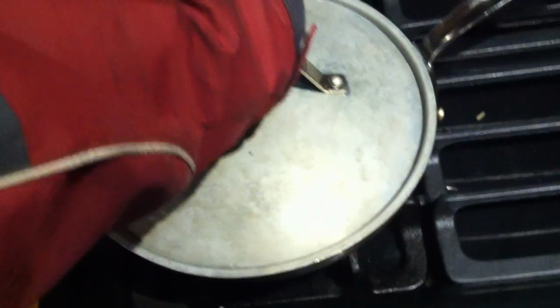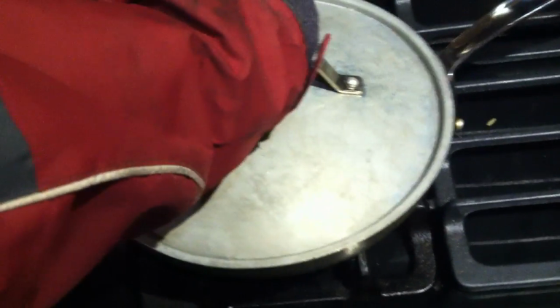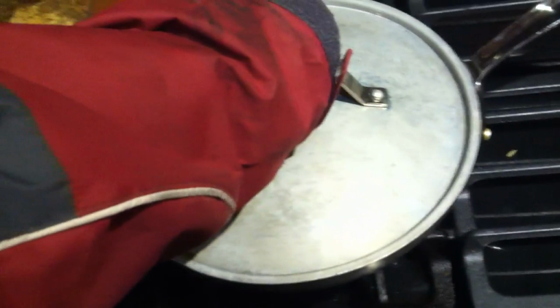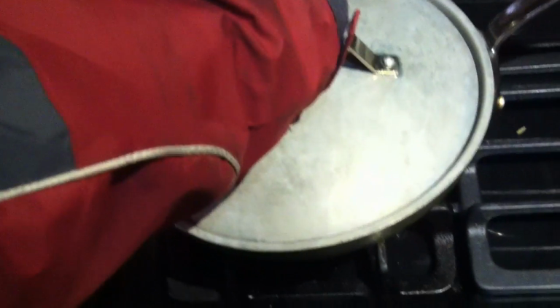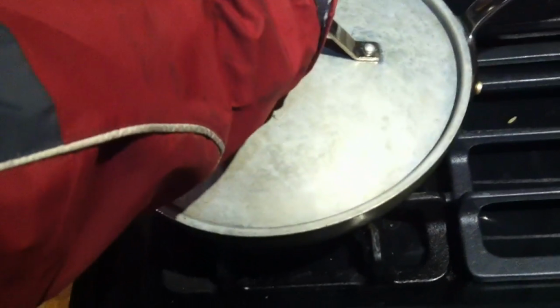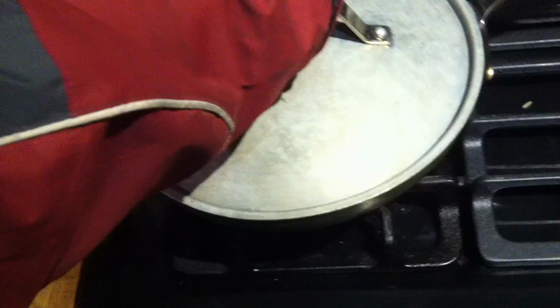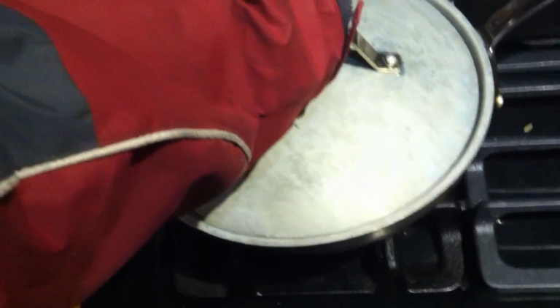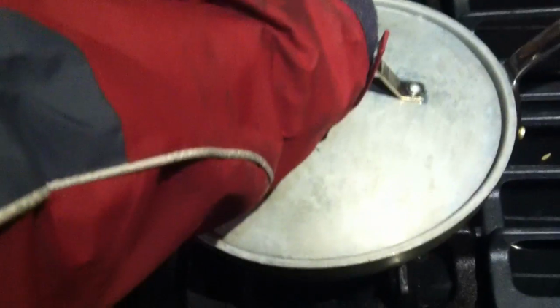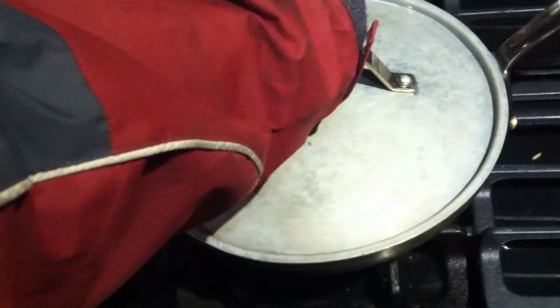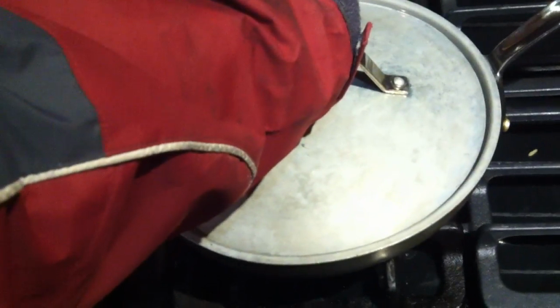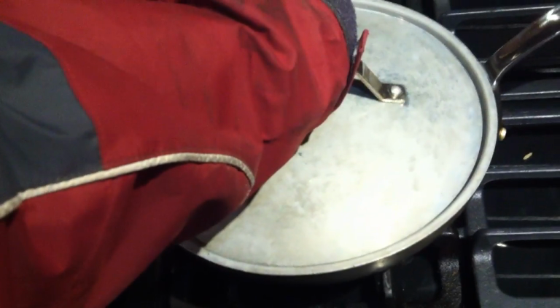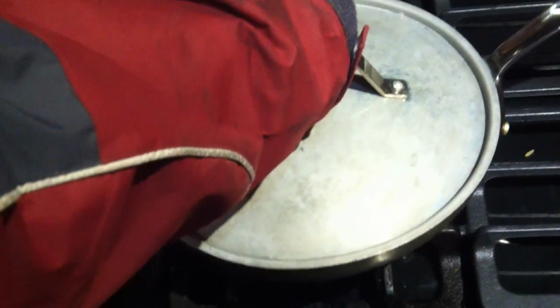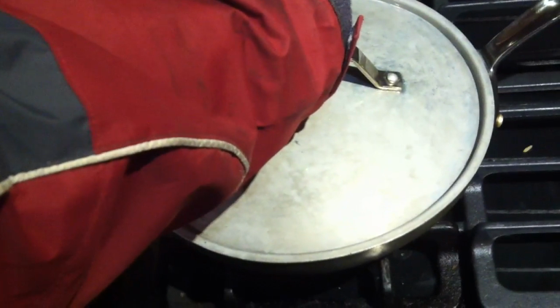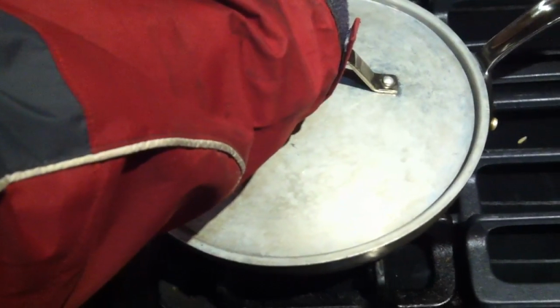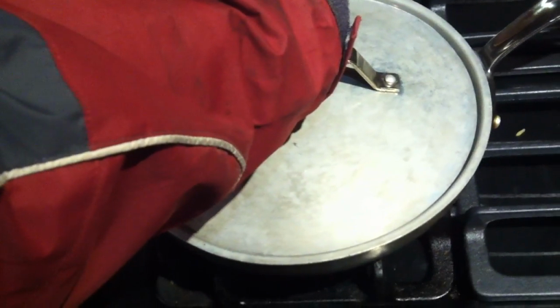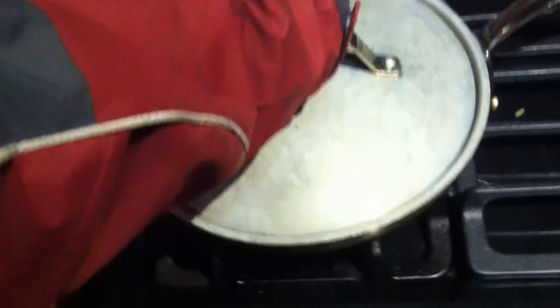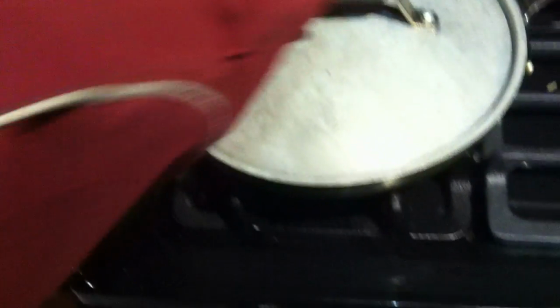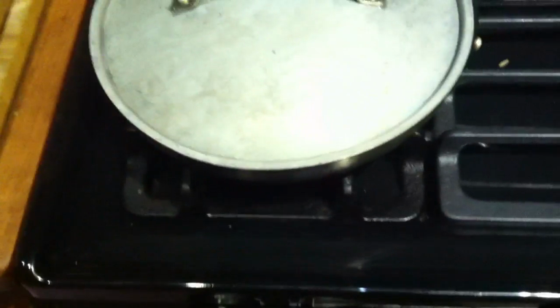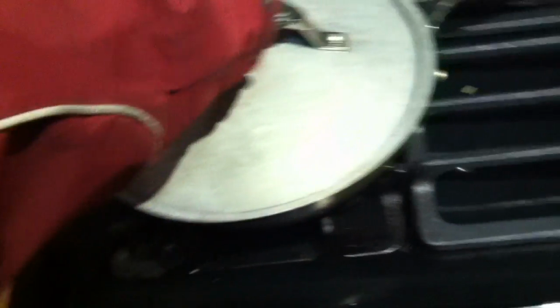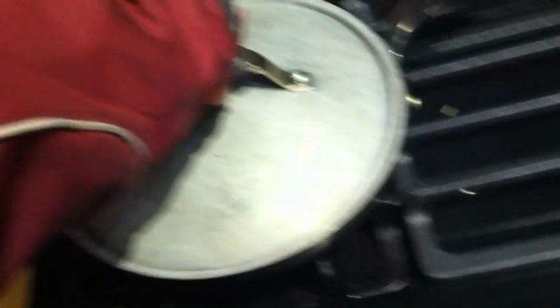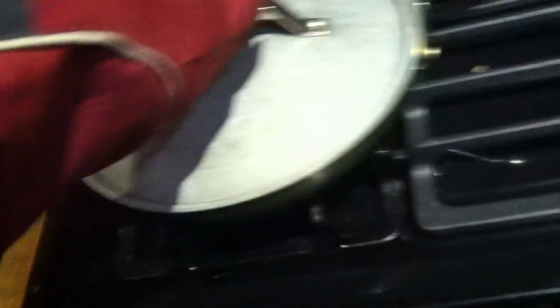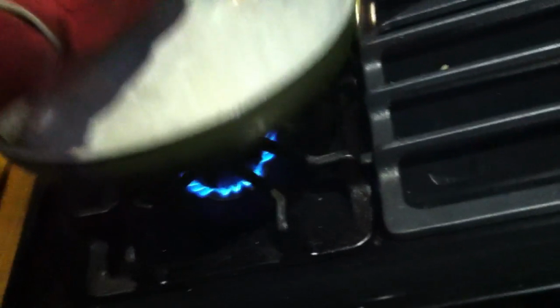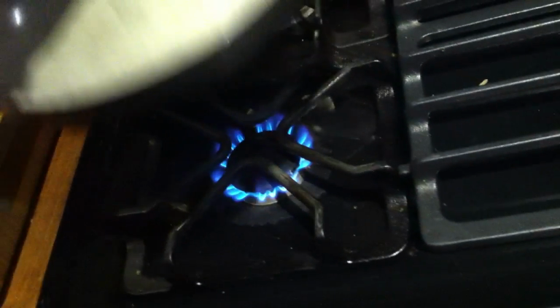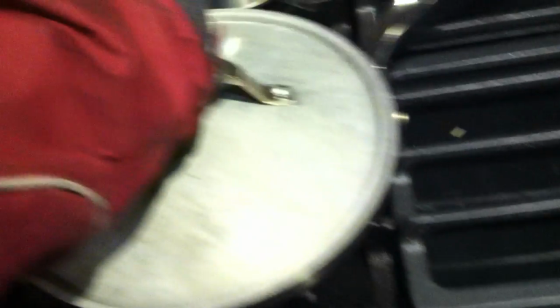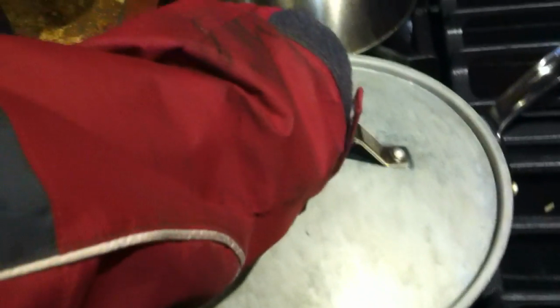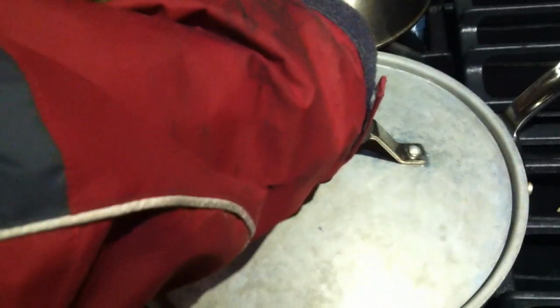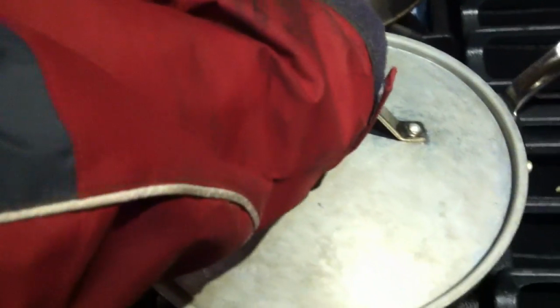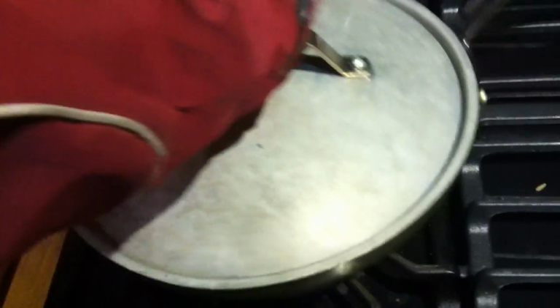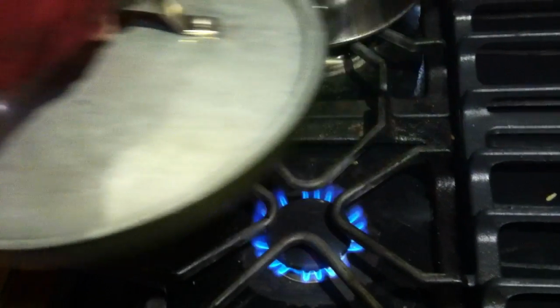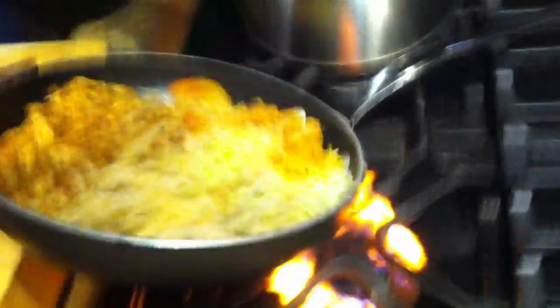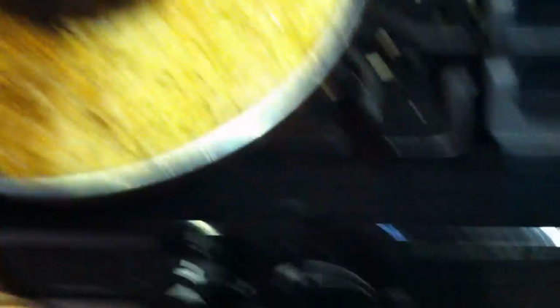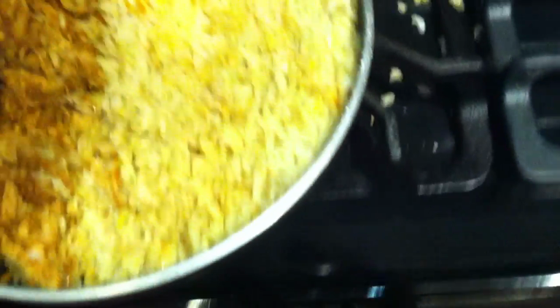It's been, like, just probably half an hour or so. It's been vacuum sealed. Got it on full blast, right? Yeah. There it goes.